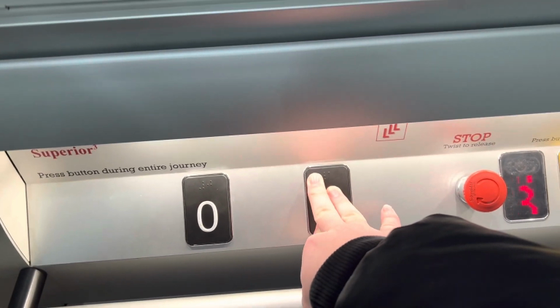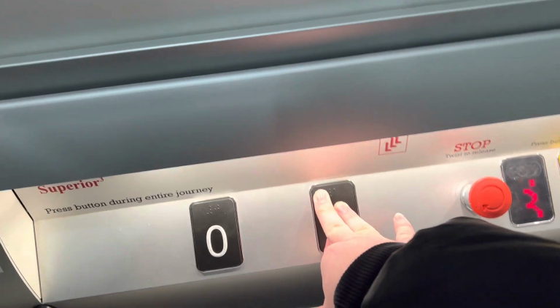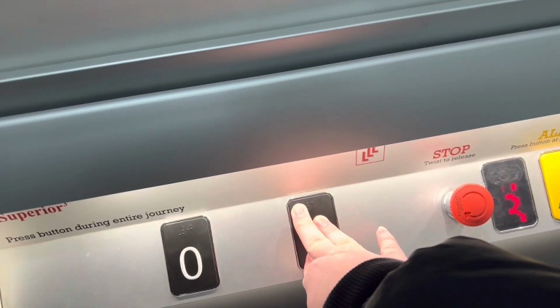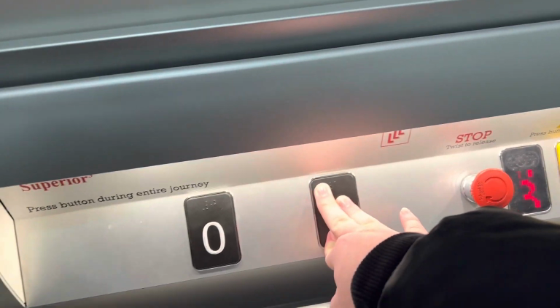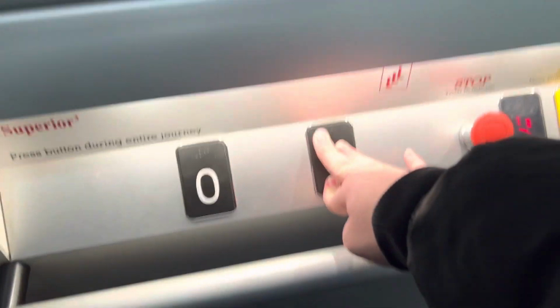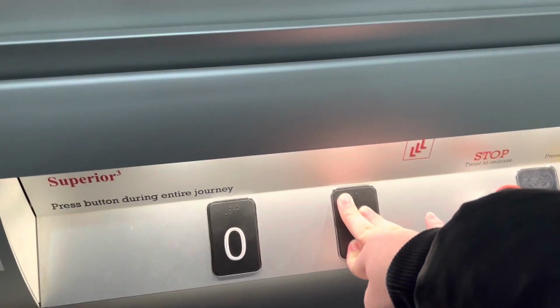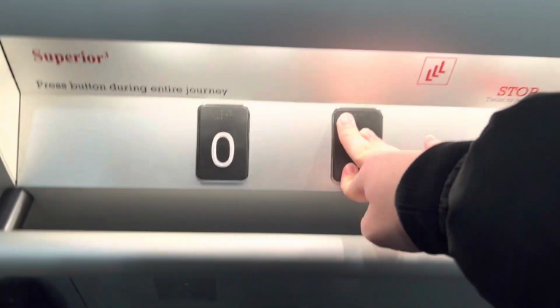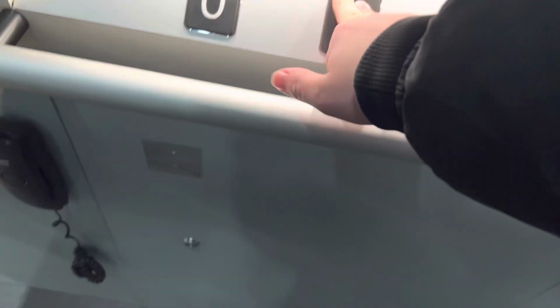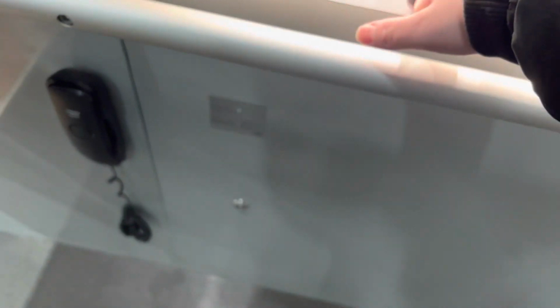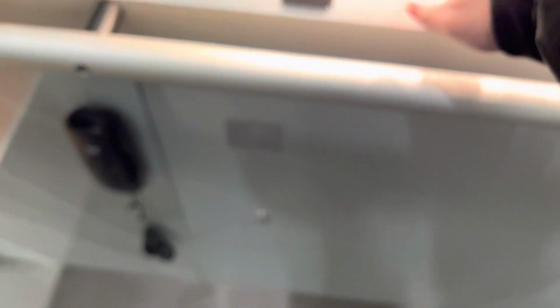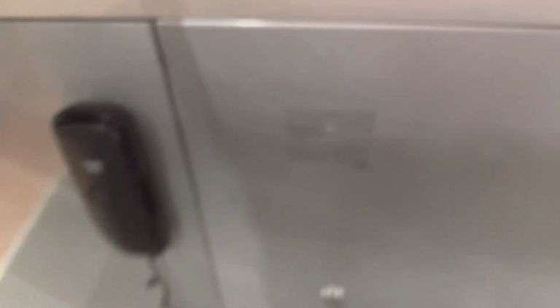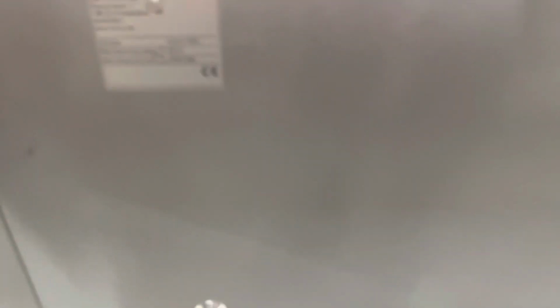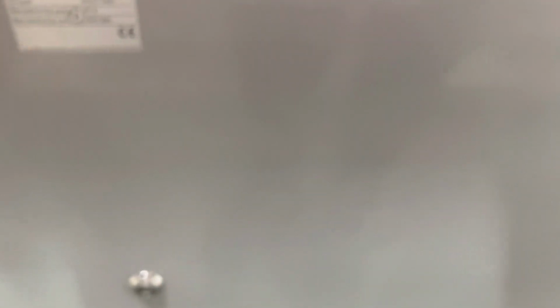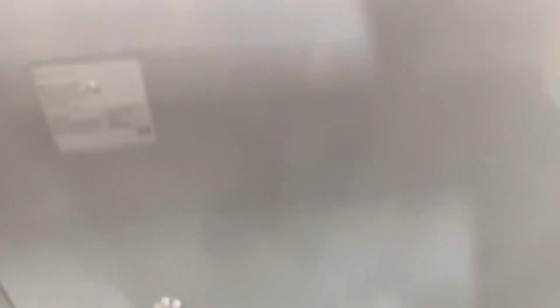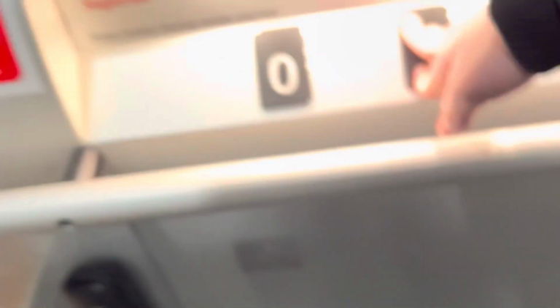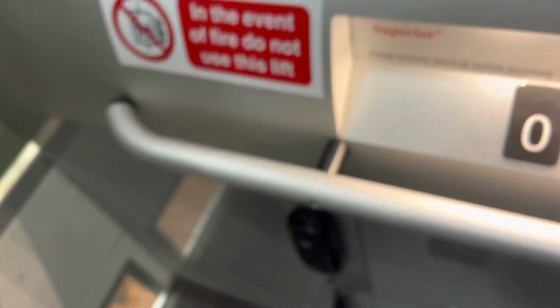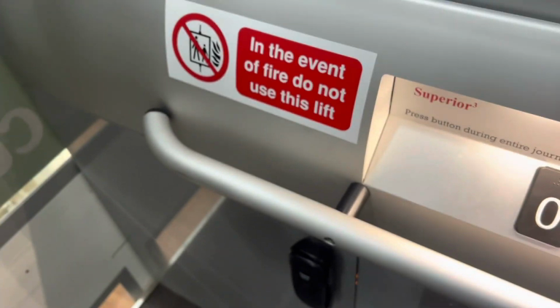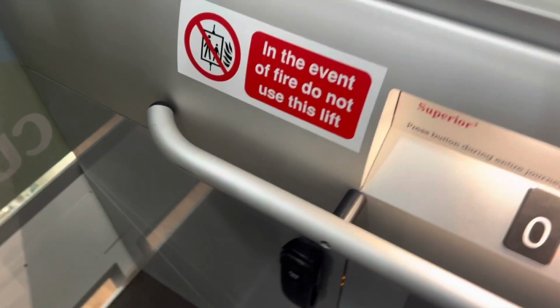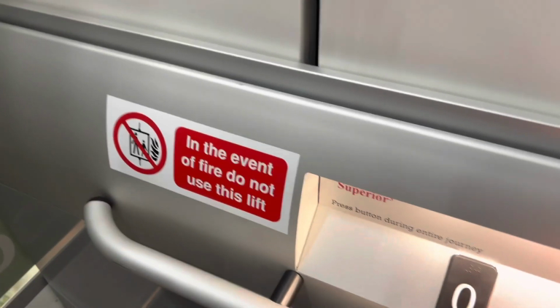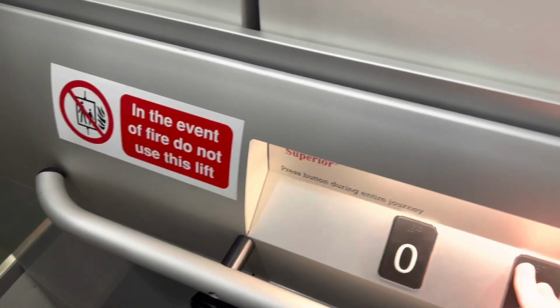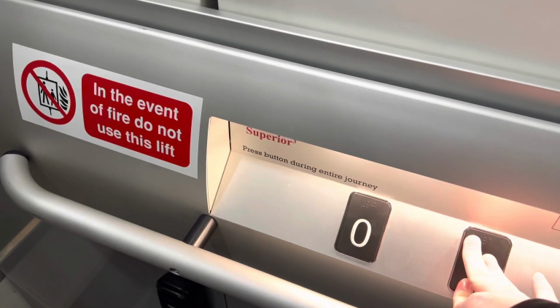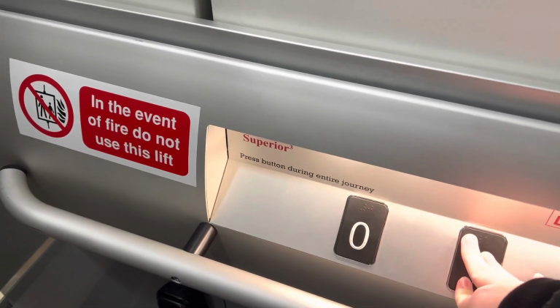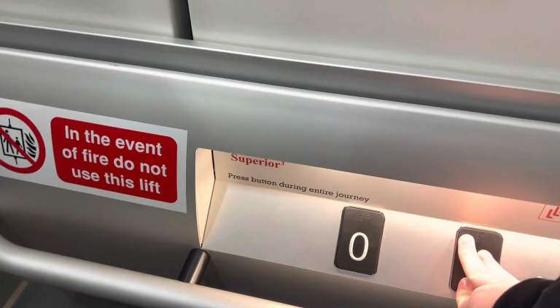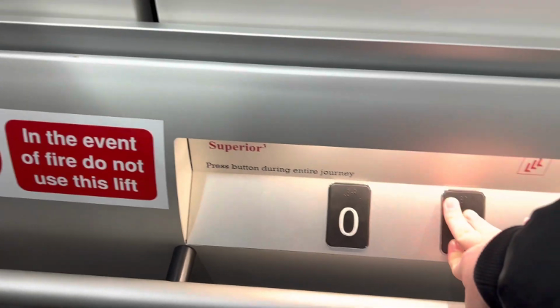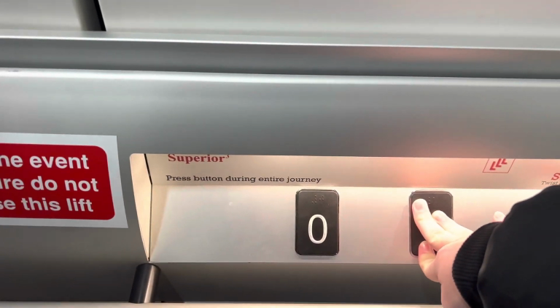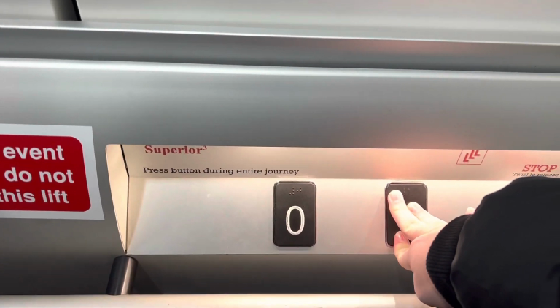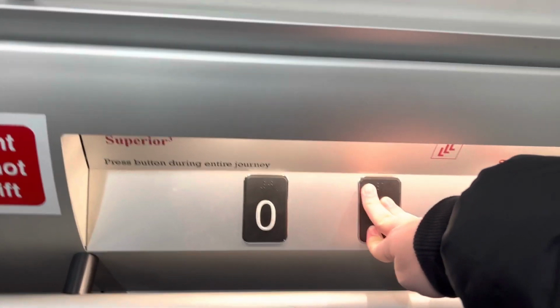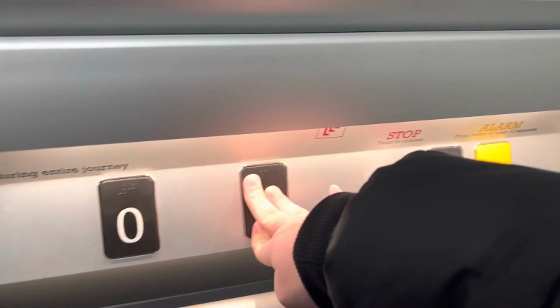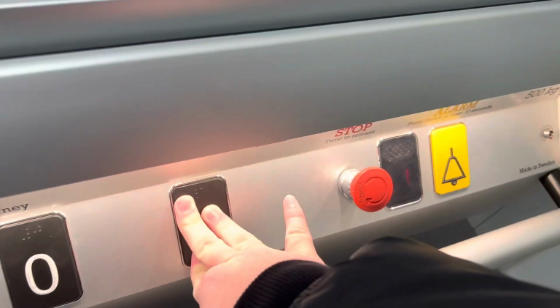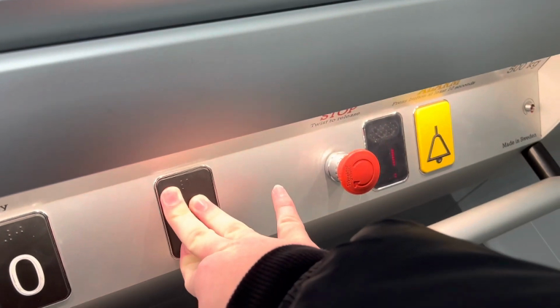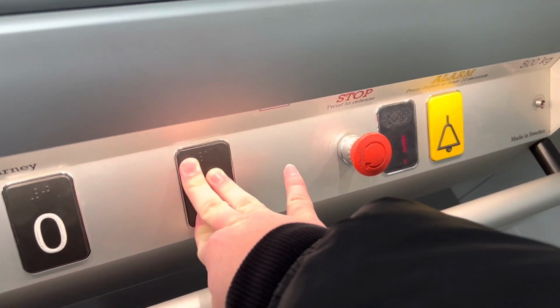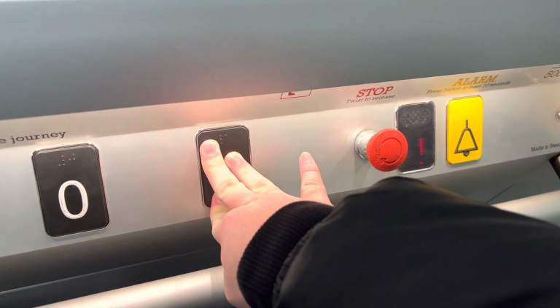It's a platform lift with a capacity of 500 kilos, six persons. It was built in 2014 — same as the TK Maxx, yeah, TK Maxx.